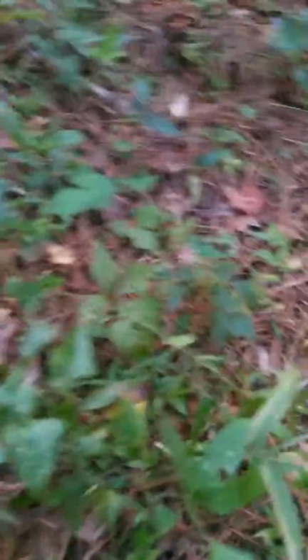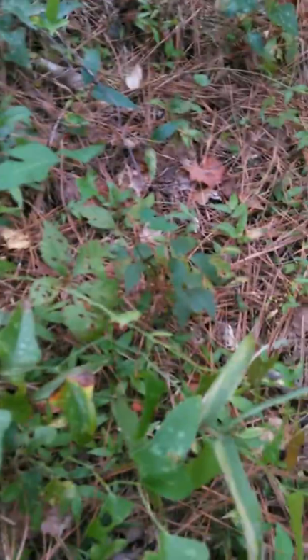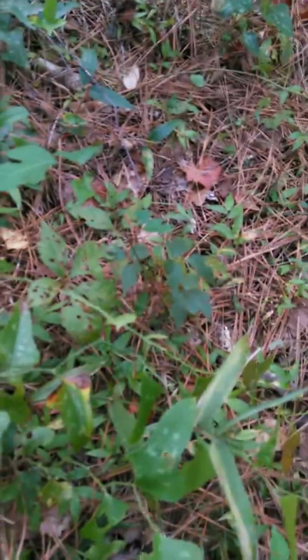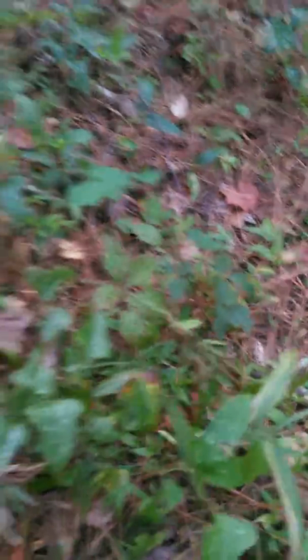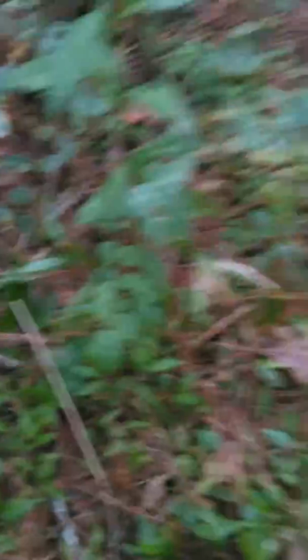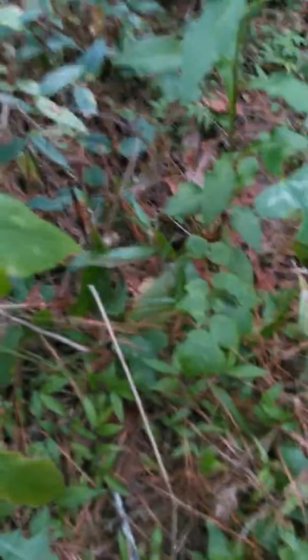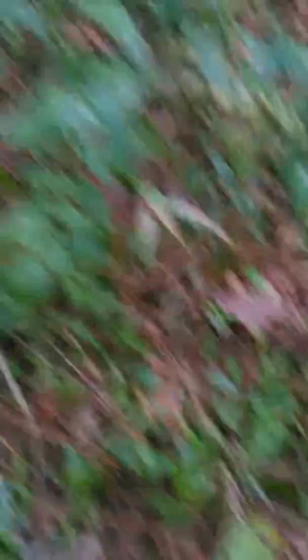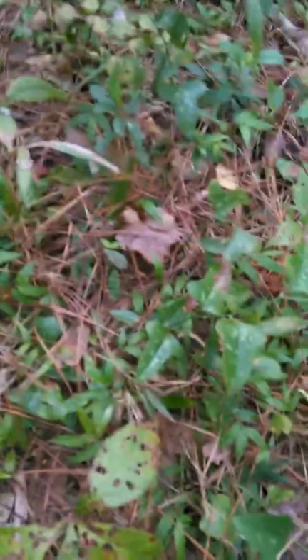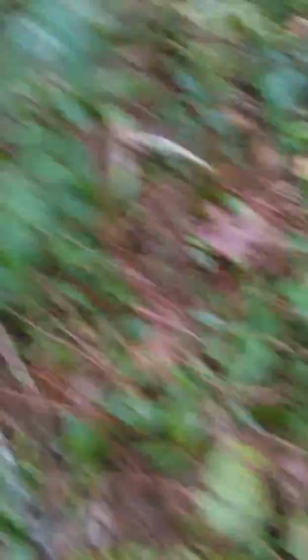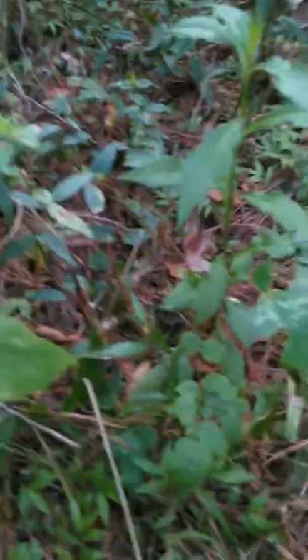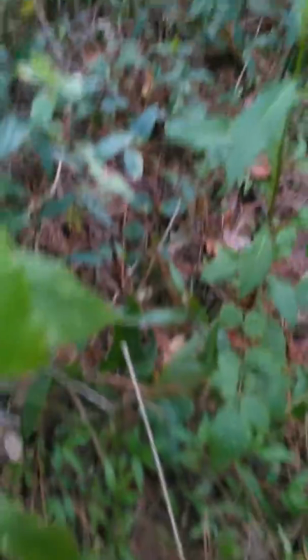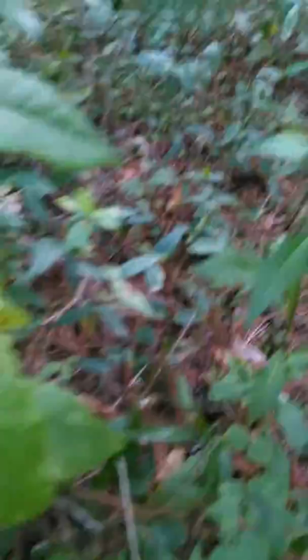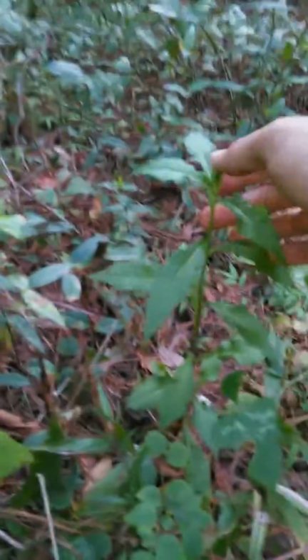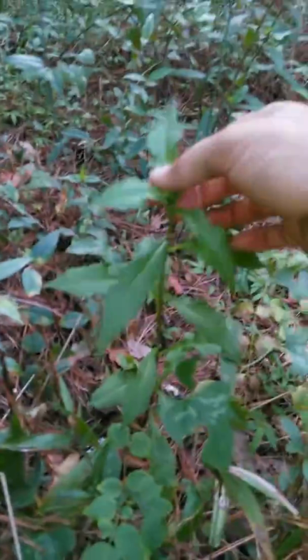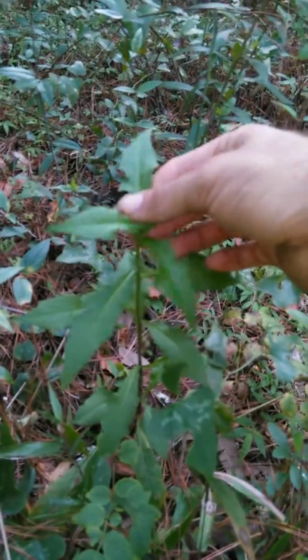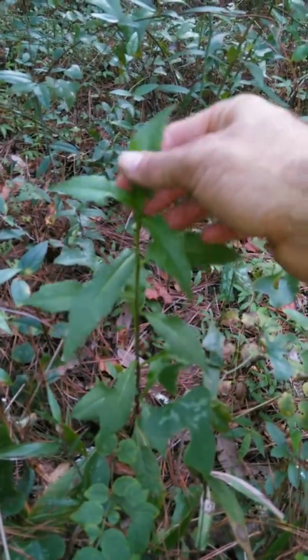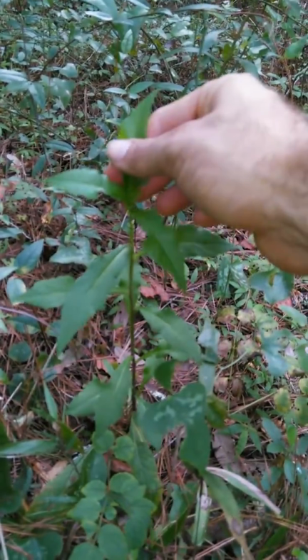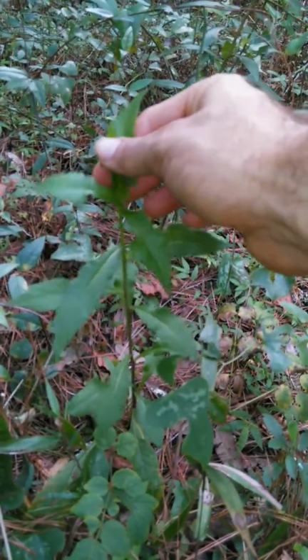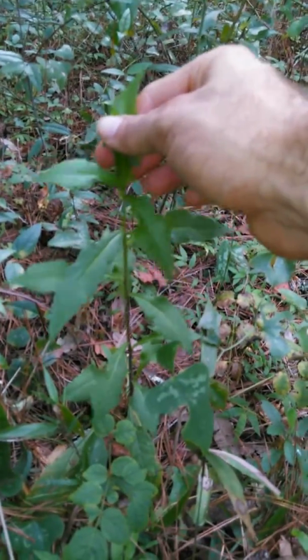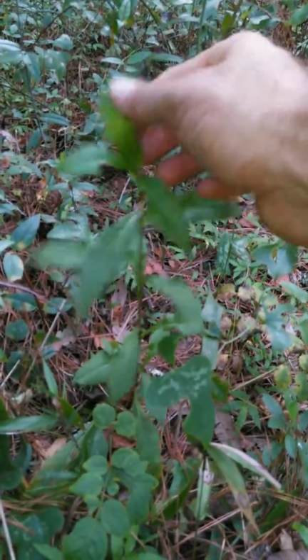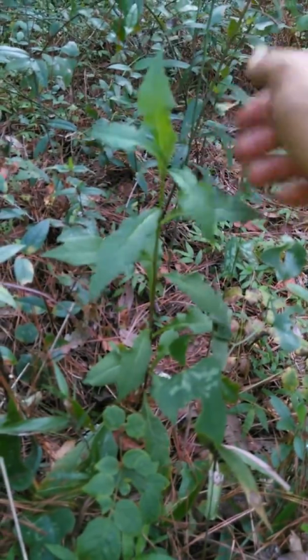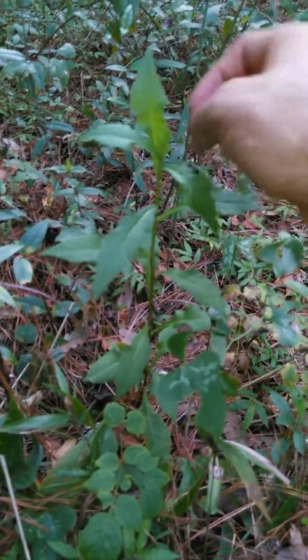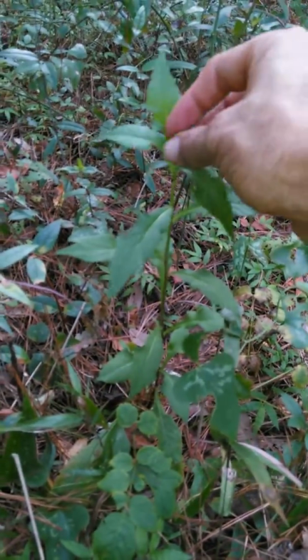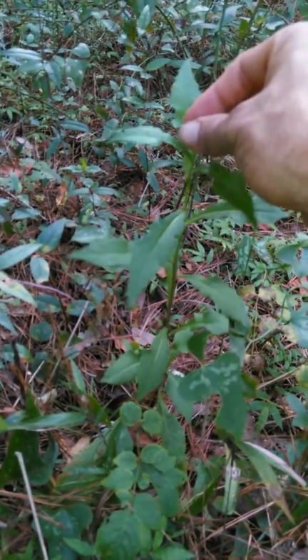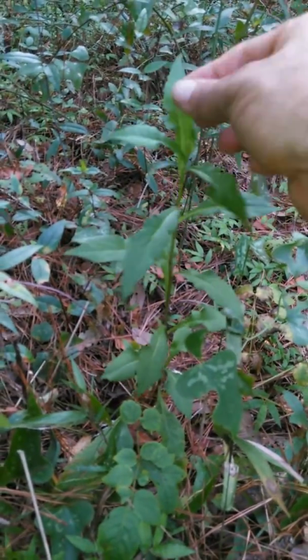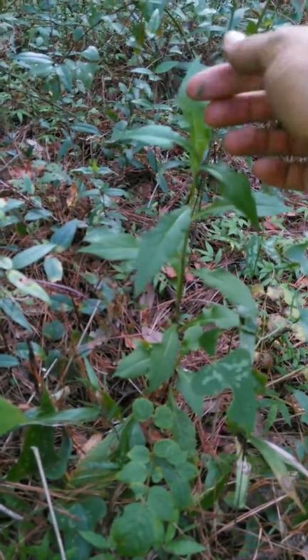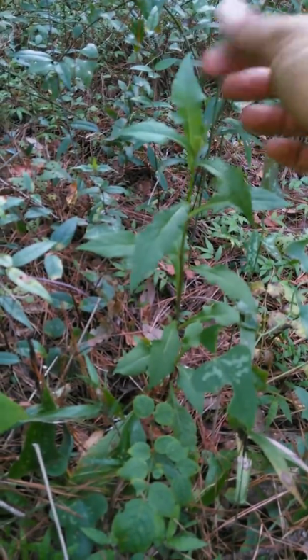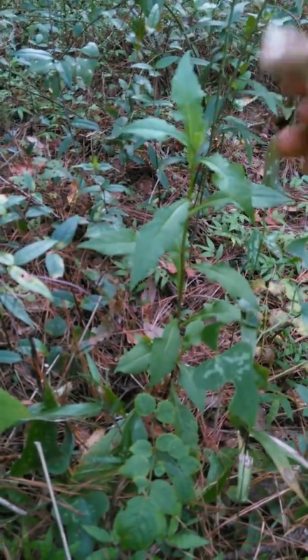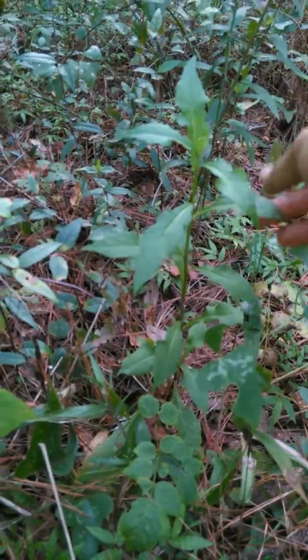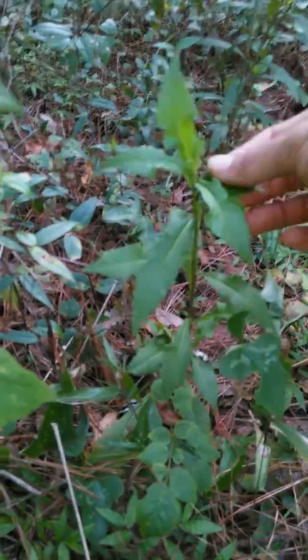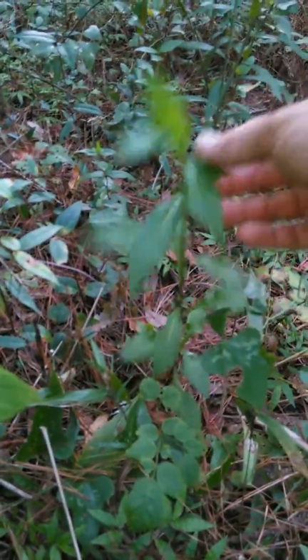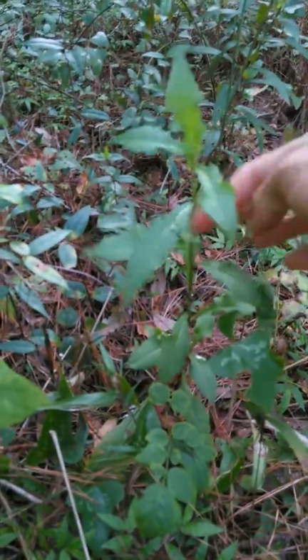There's a poison ivy right there. There's a younger plant here. The leaves that come off easier are the best ones — easy leaves to chew up. They're not that bad.